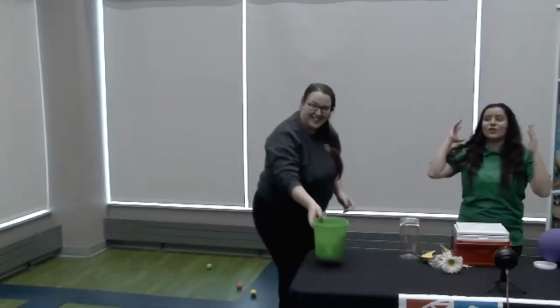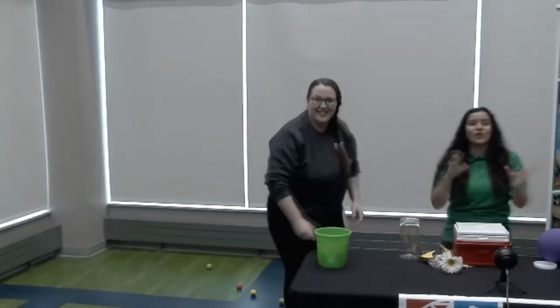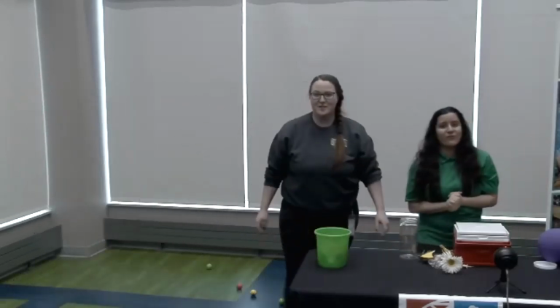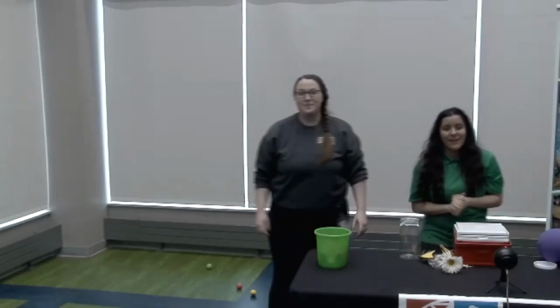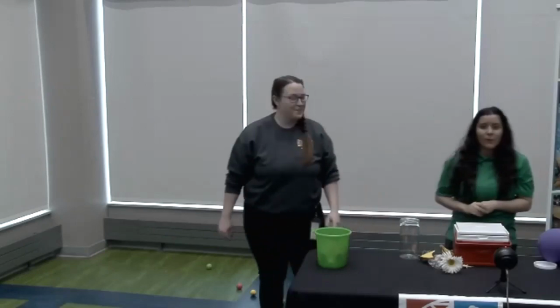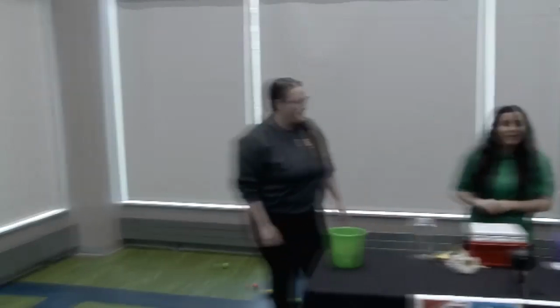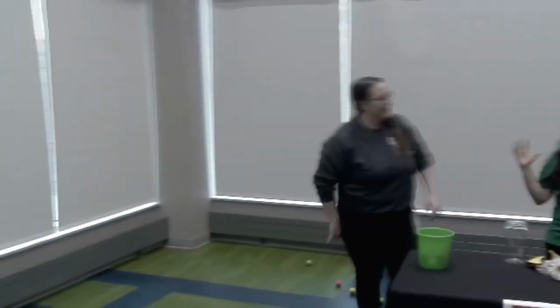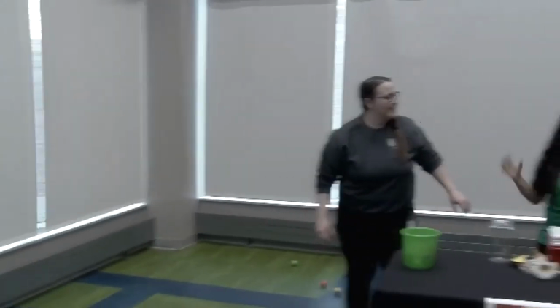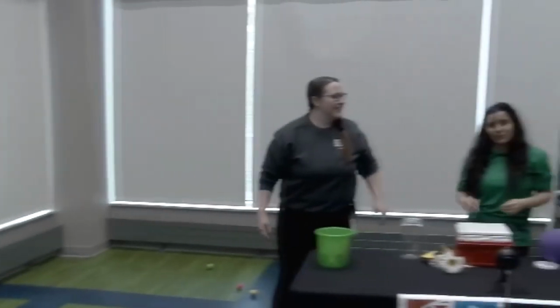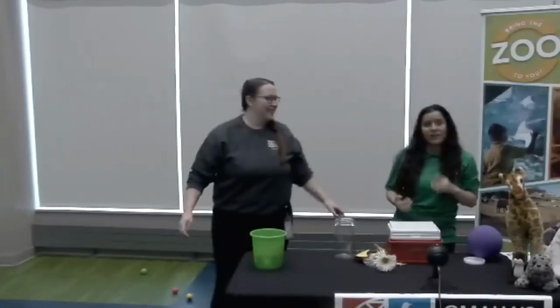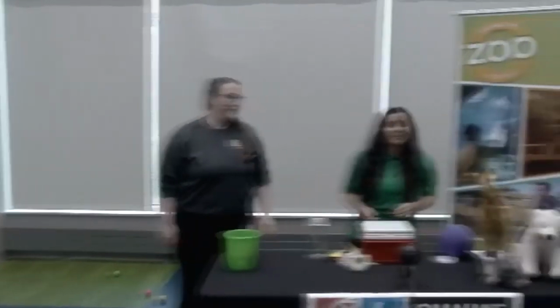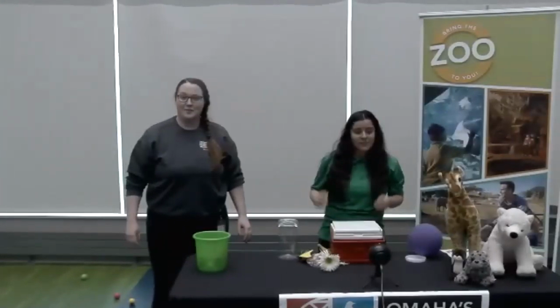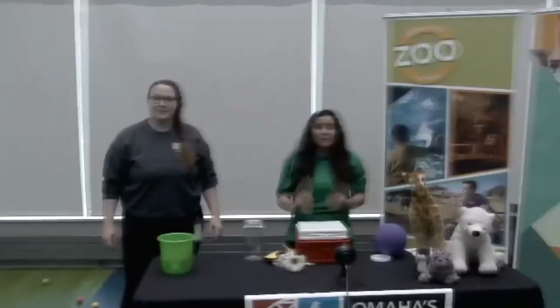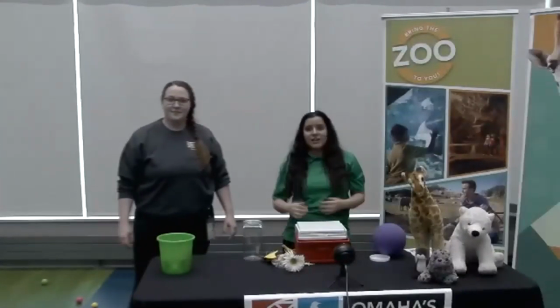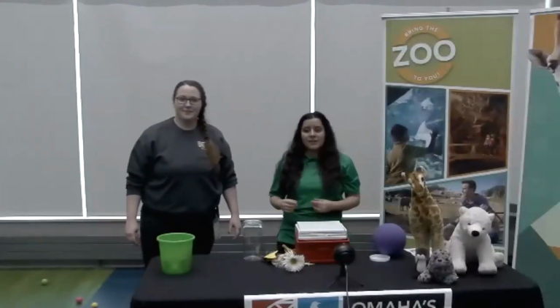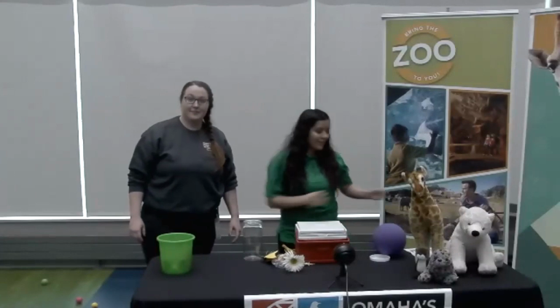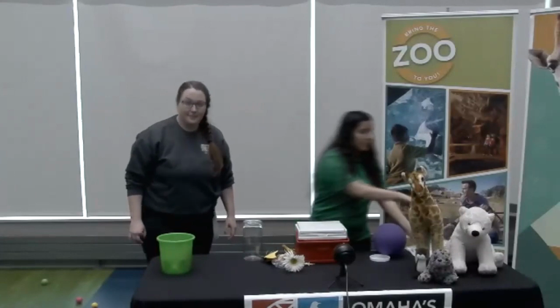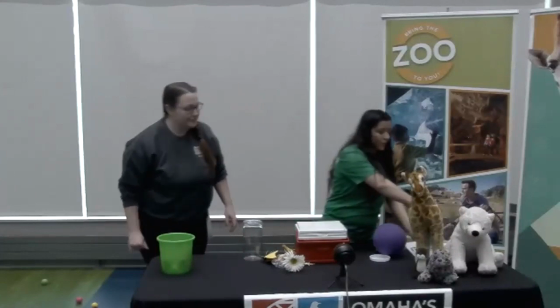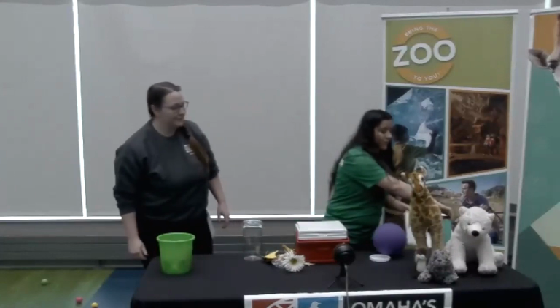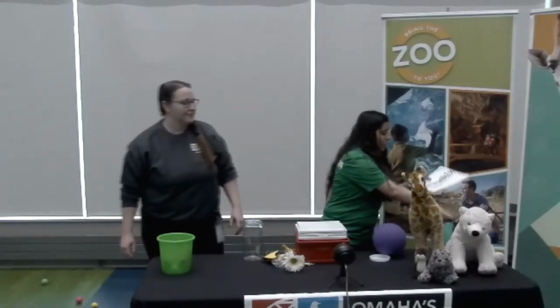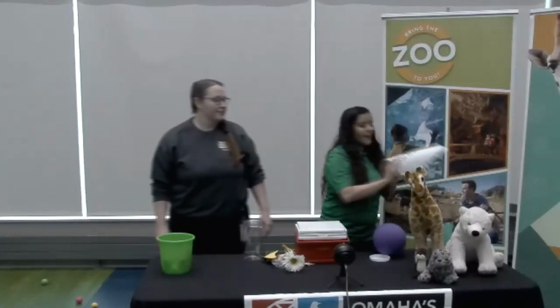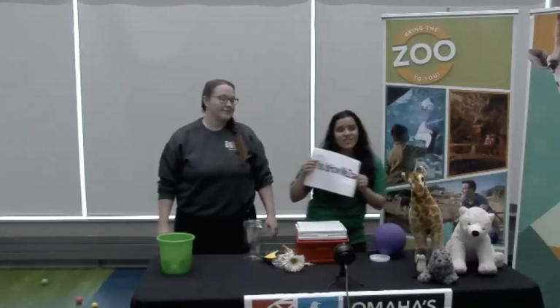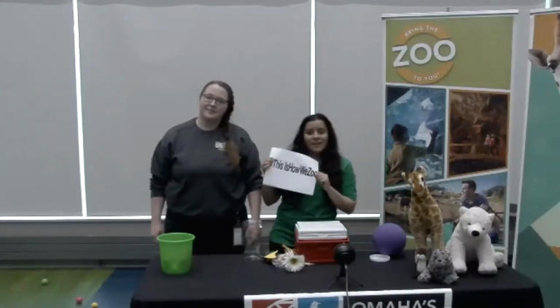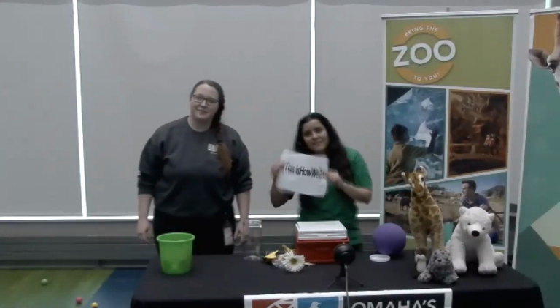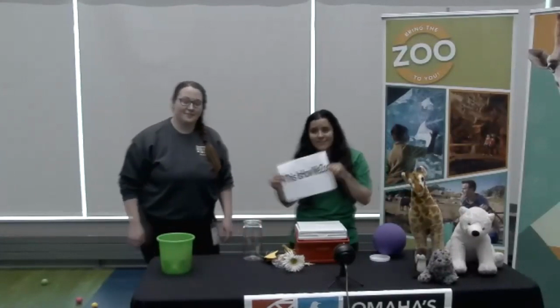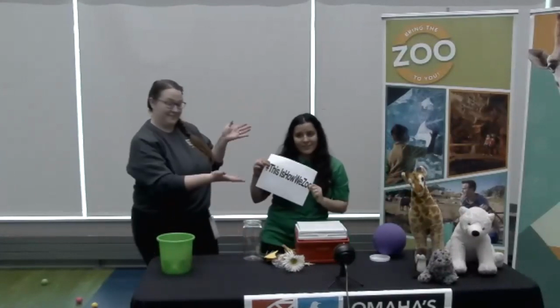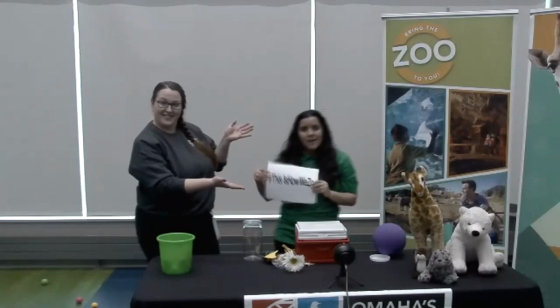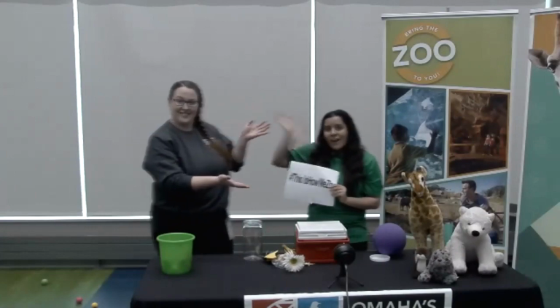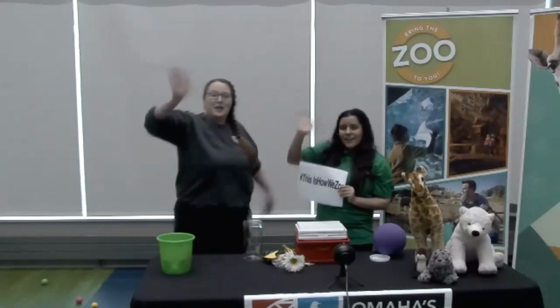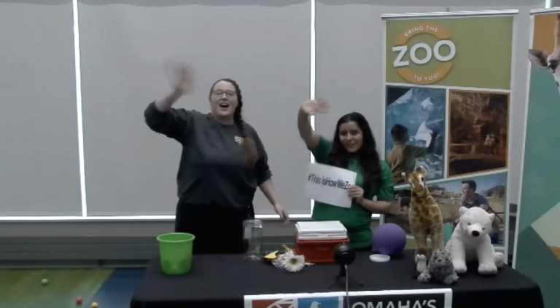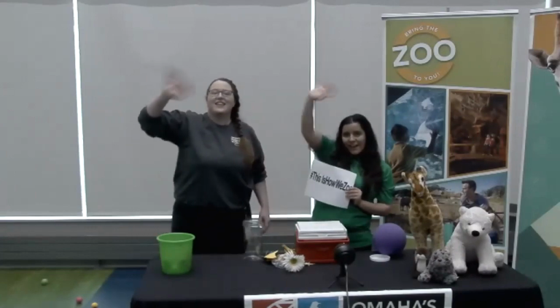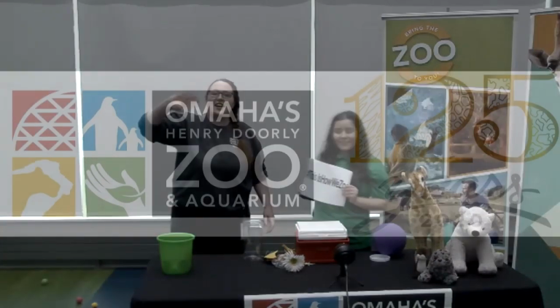Well, that was super fun, everyone. If you guys do any of our activities, please share them with us online and post photos using hashtag #ThisIsHowWeZoo. Bye everyone, have a good day. Thank you!